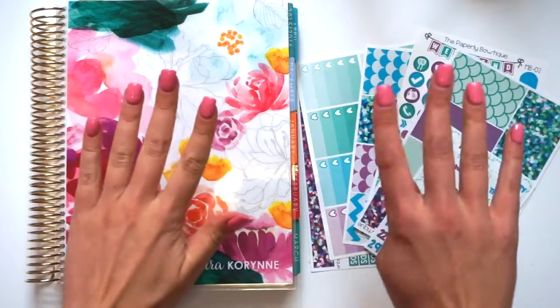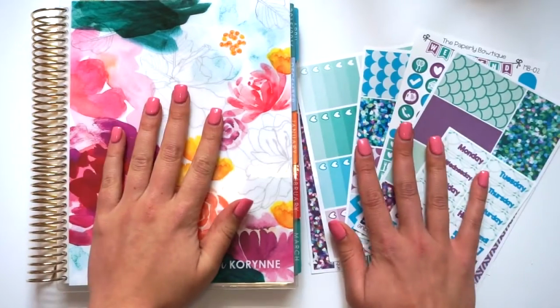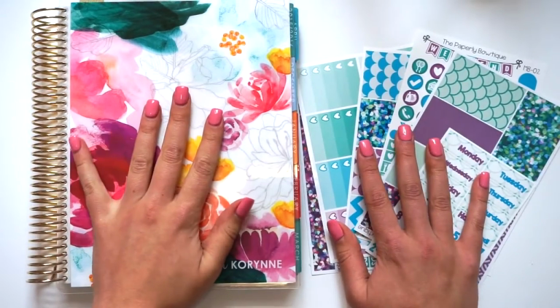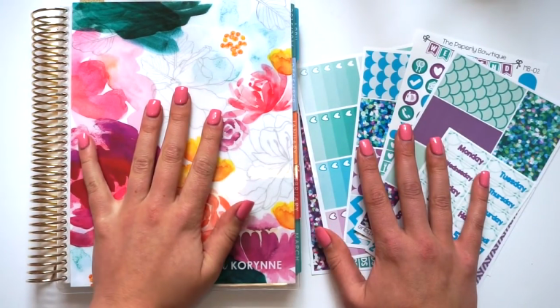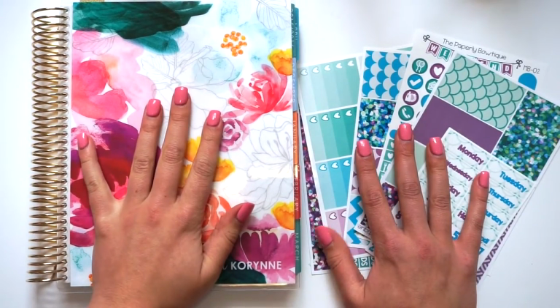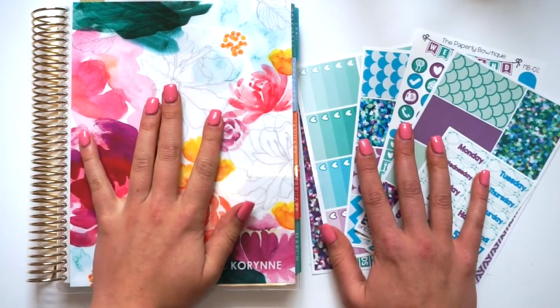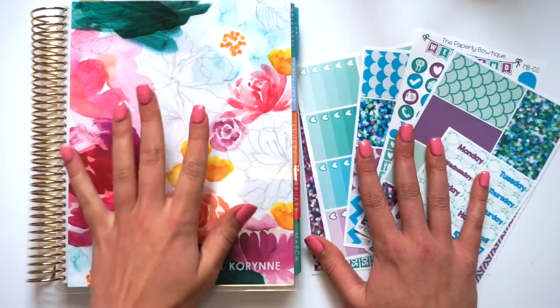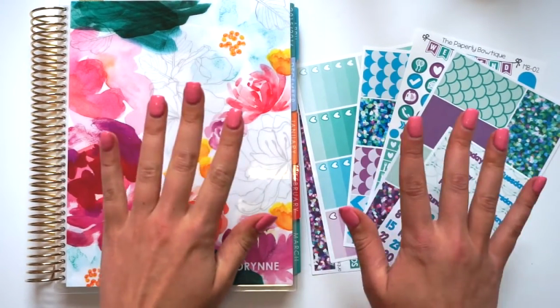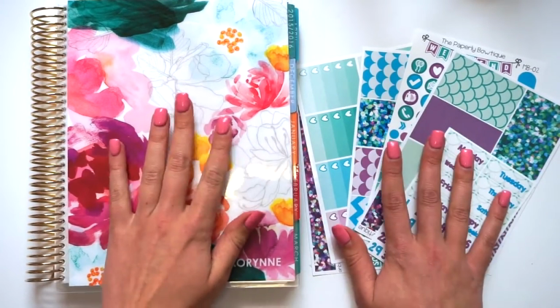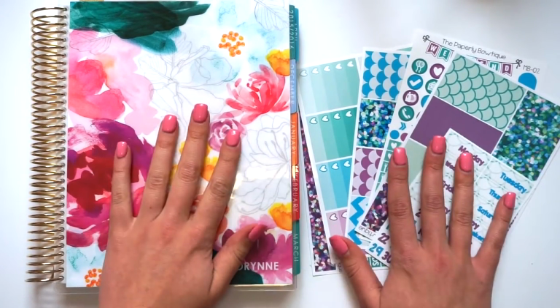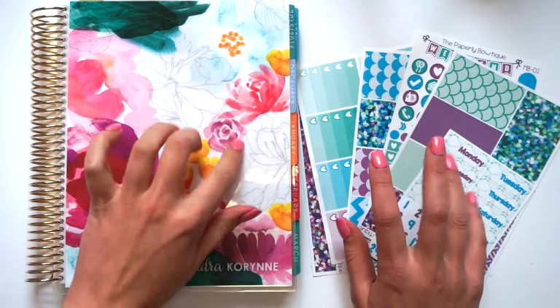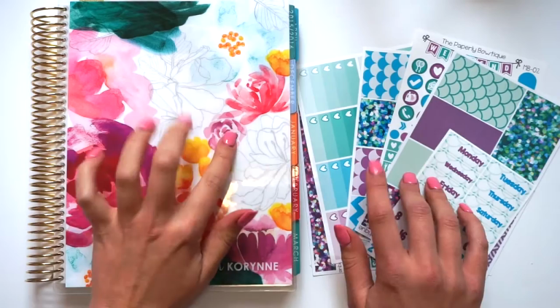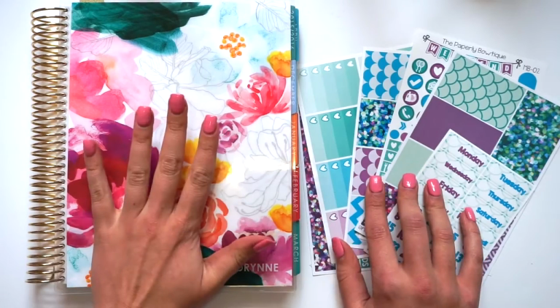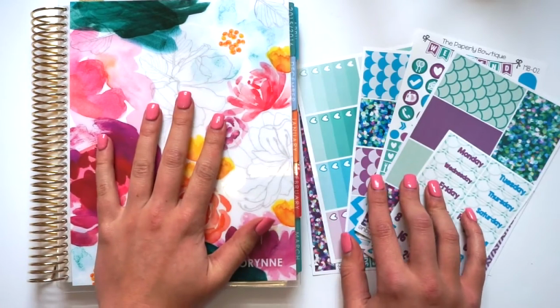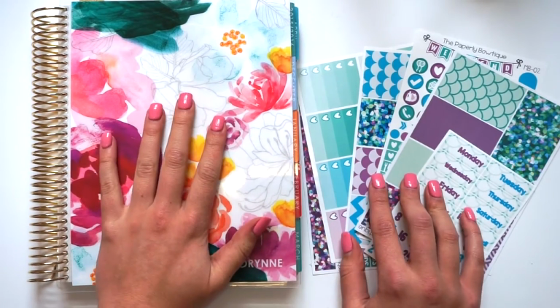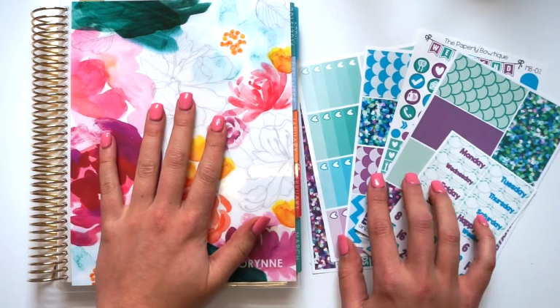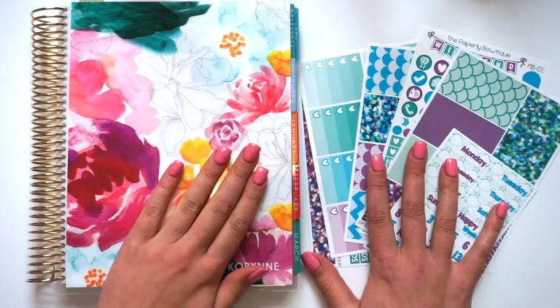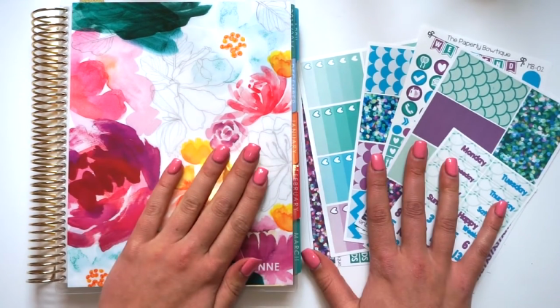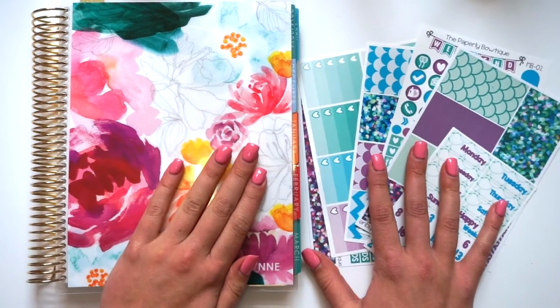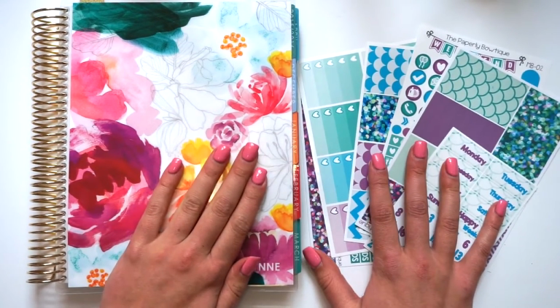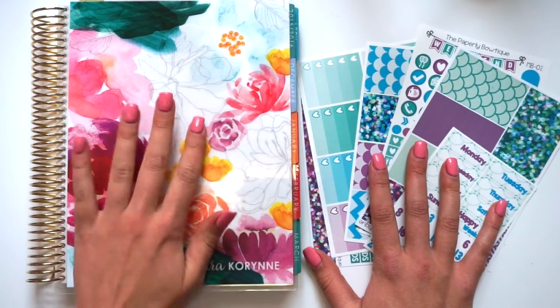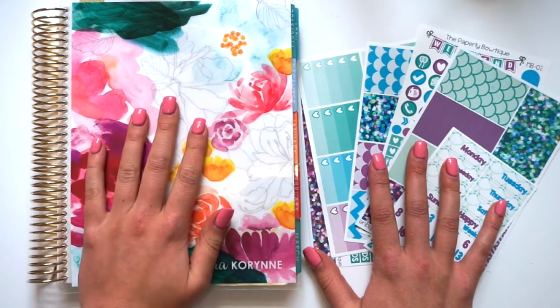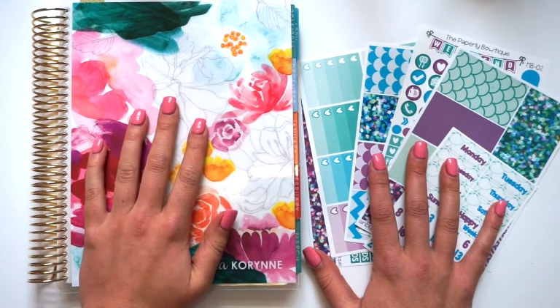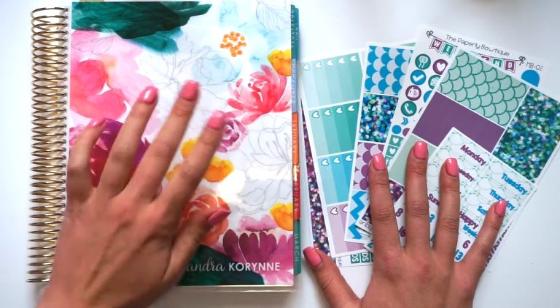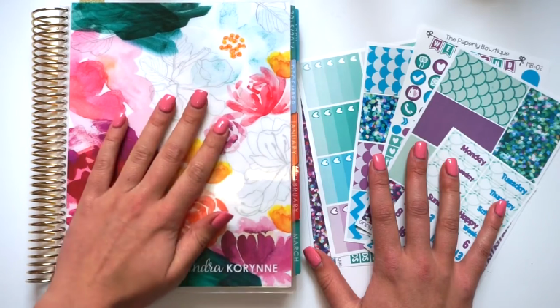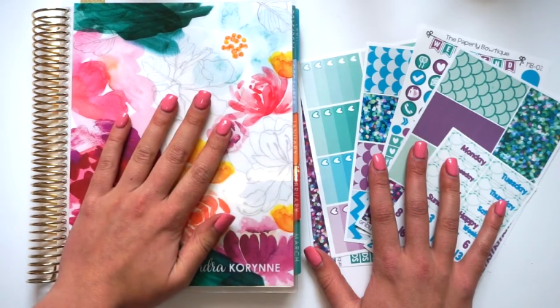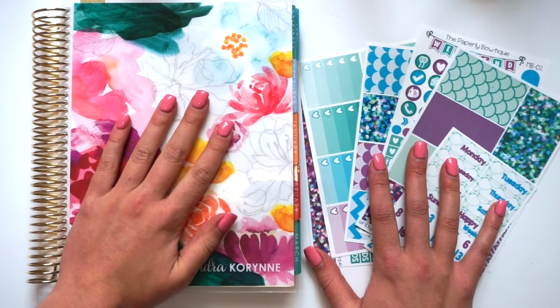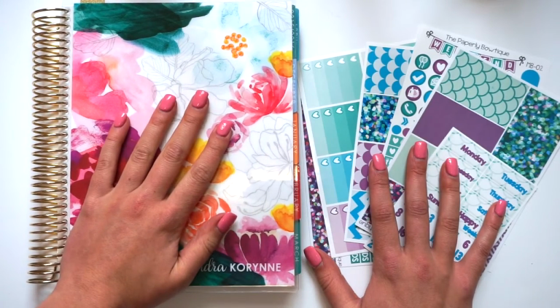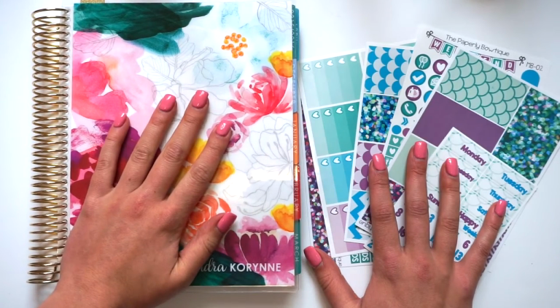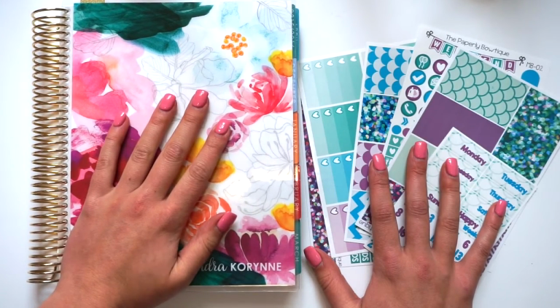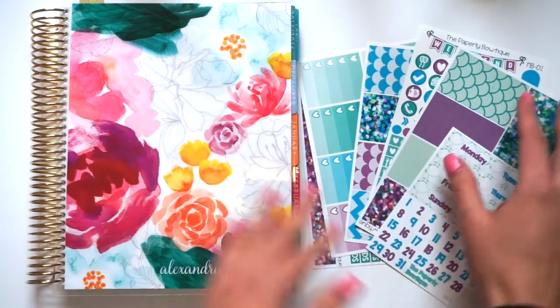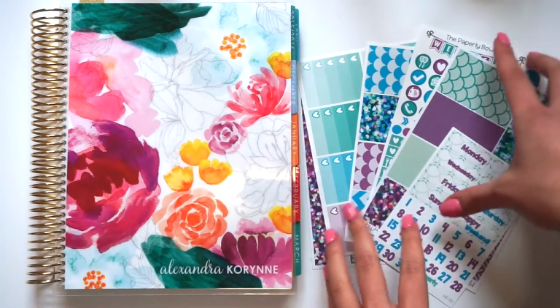Hey everyone! It's been so long since I have been on this channel. Today I wanted to do a plan with me in my Erin Condren. I haven't done an Erin Condren plan with me in so long.